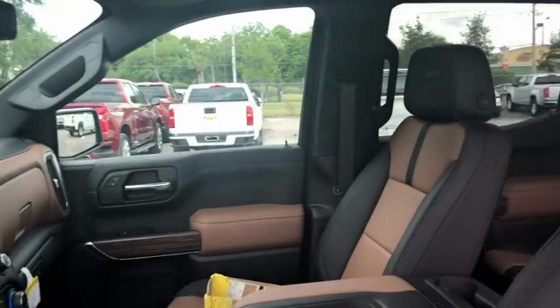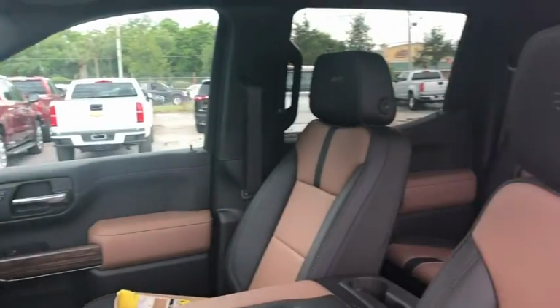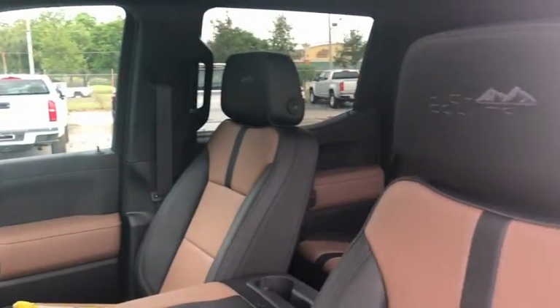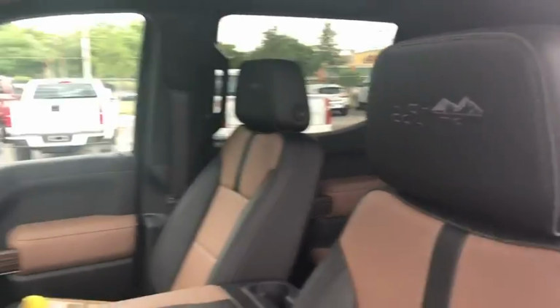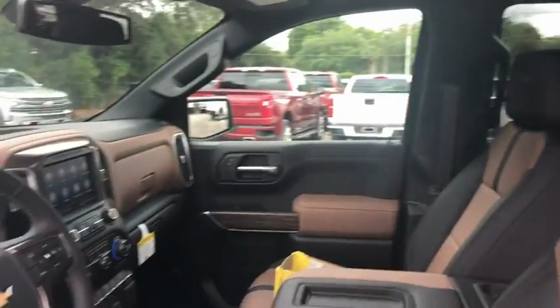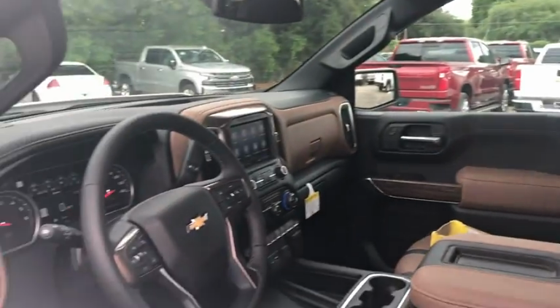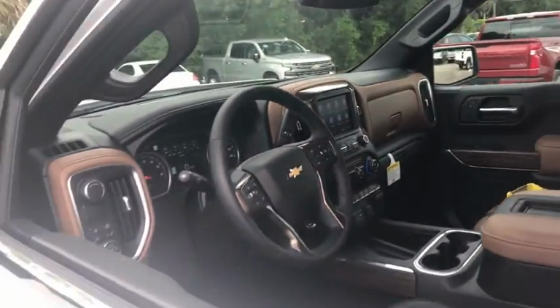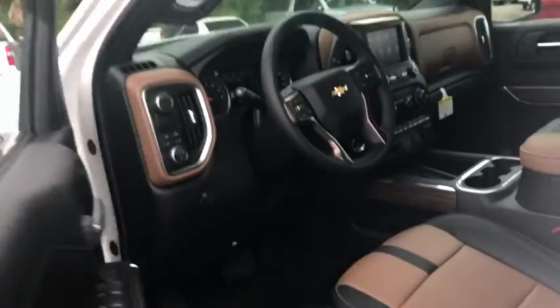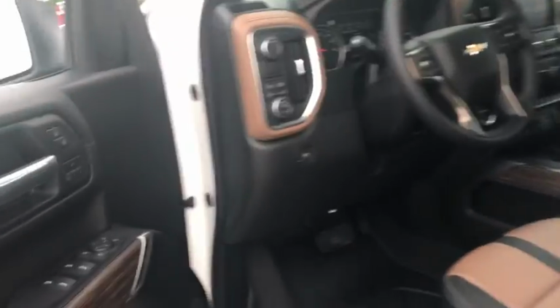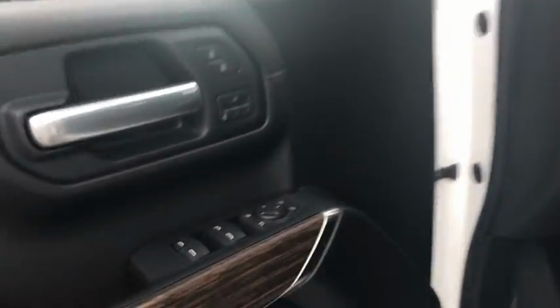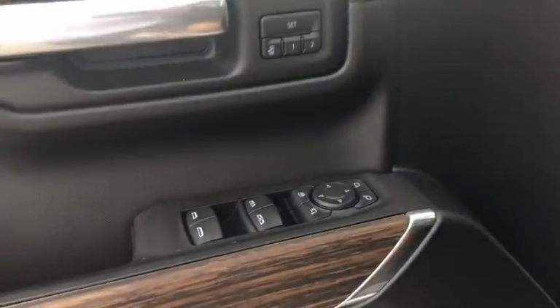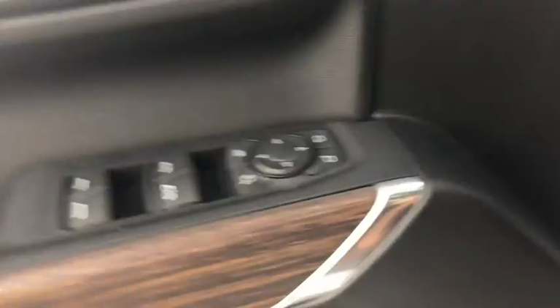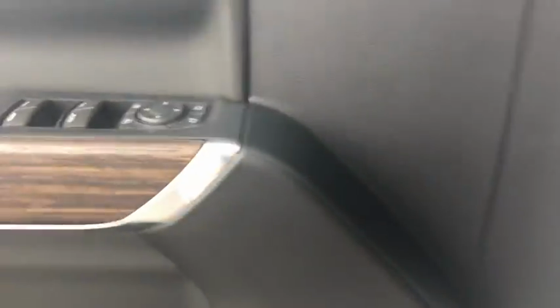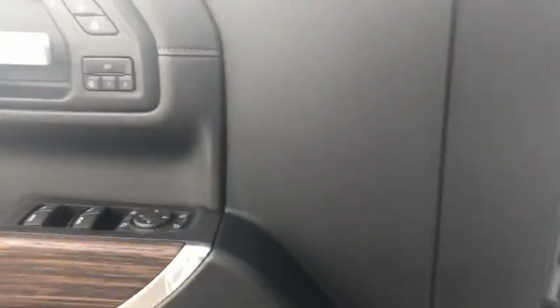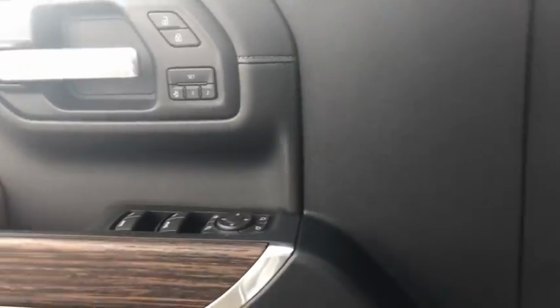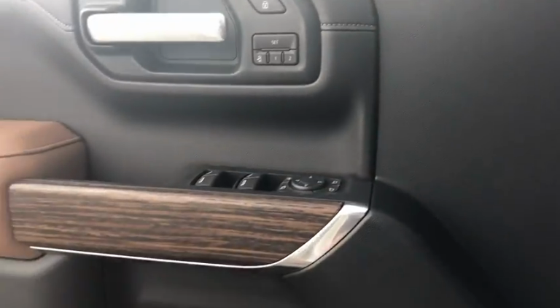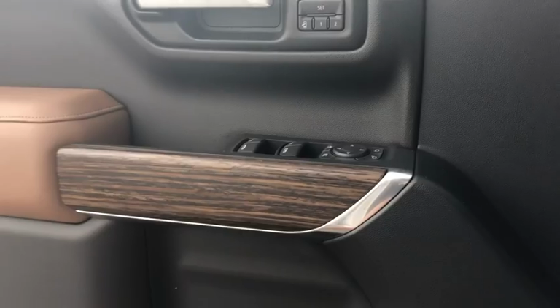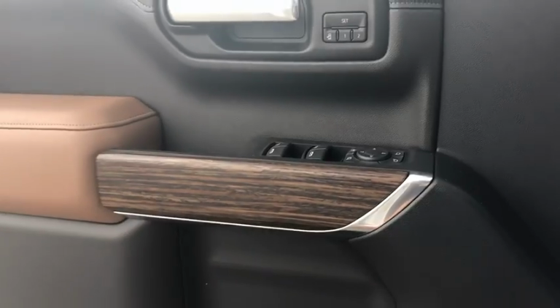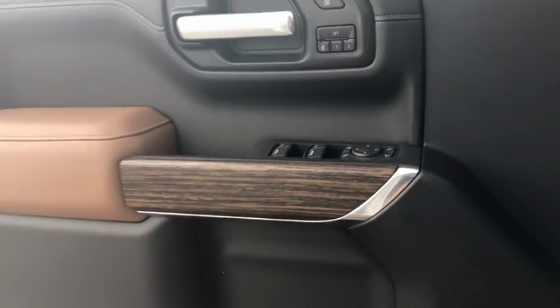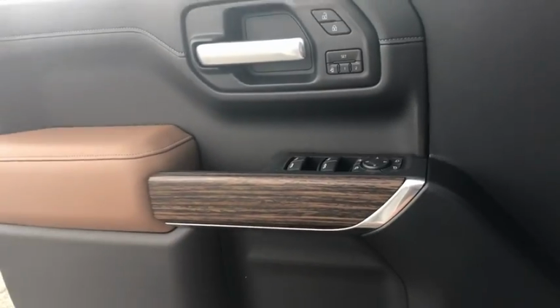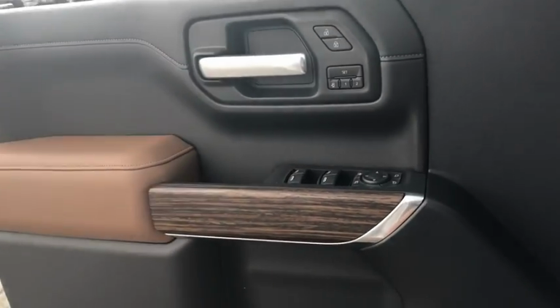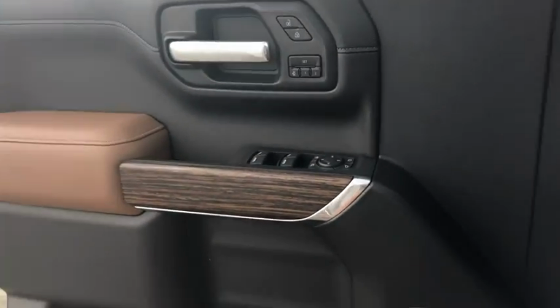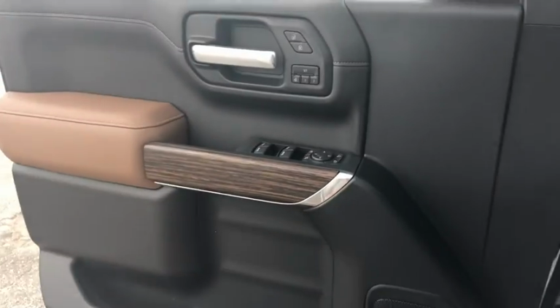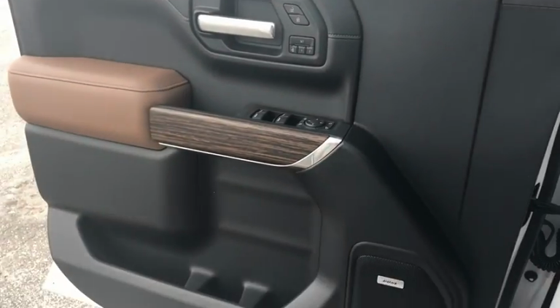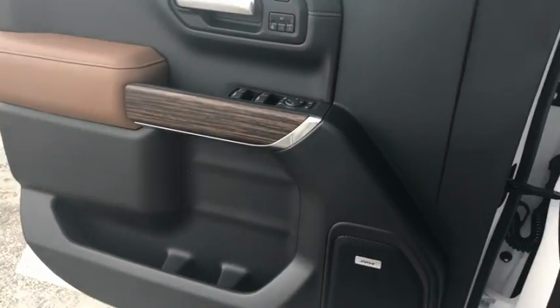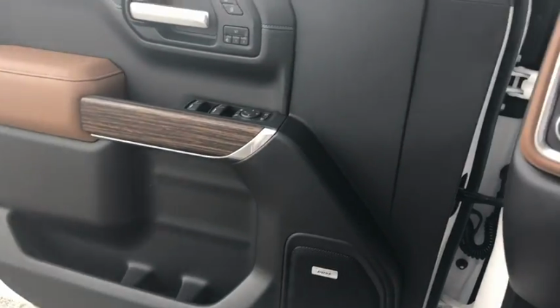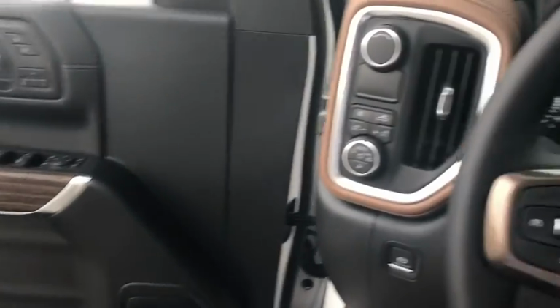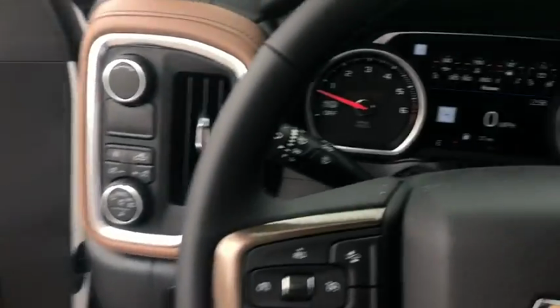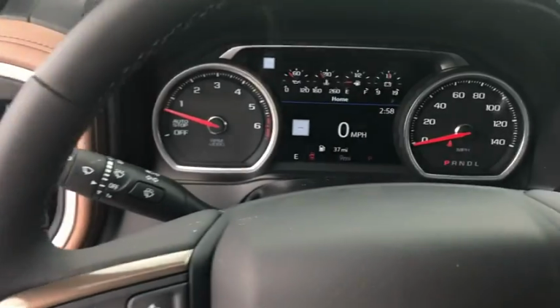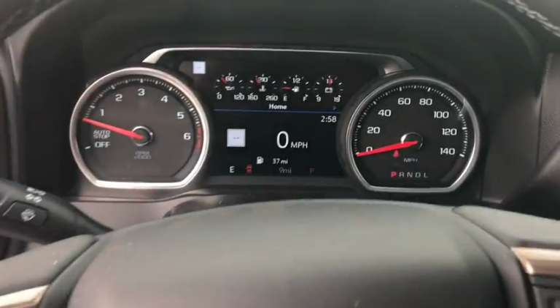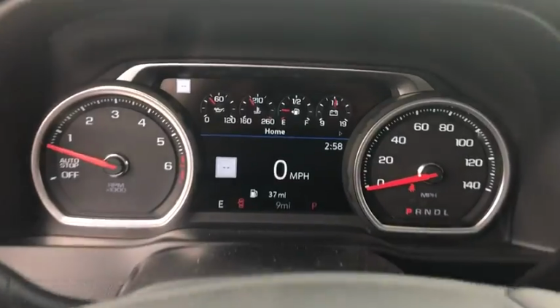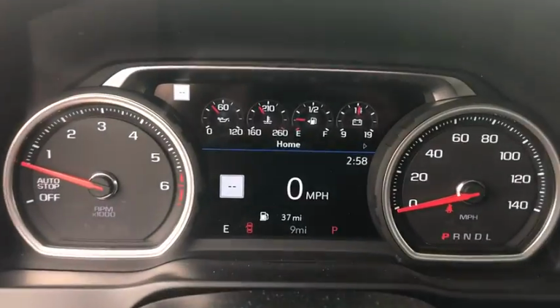Traction control, power sunroof, navigation system, steering wheel audio control, power passenger seat, remote engine start, dual airbags, leather-wrapped steering wheel, power steering, floor mats.